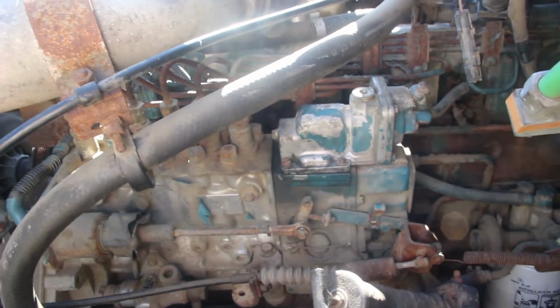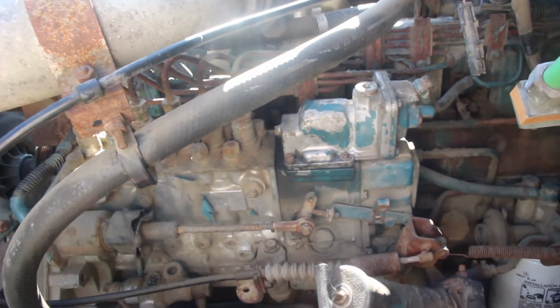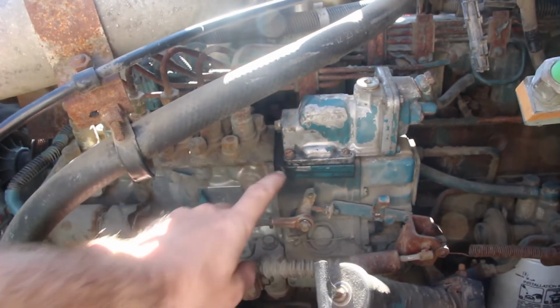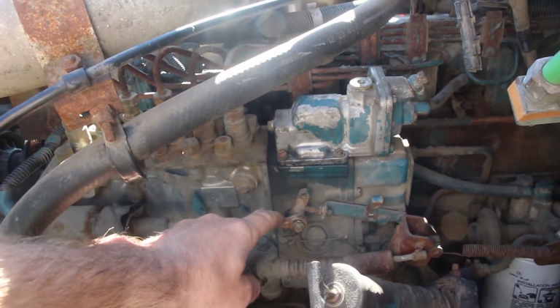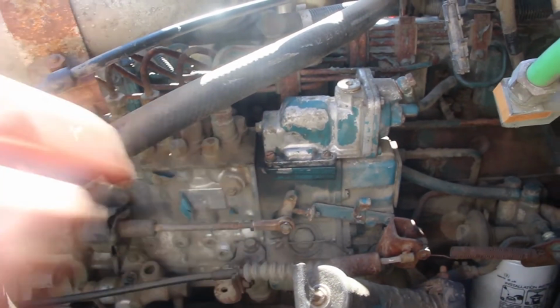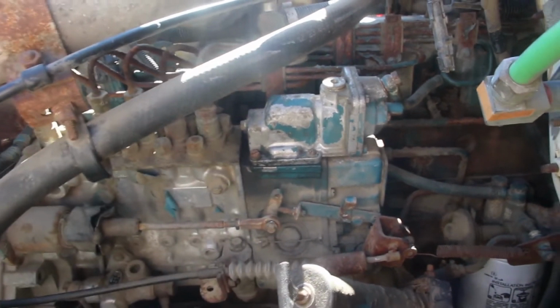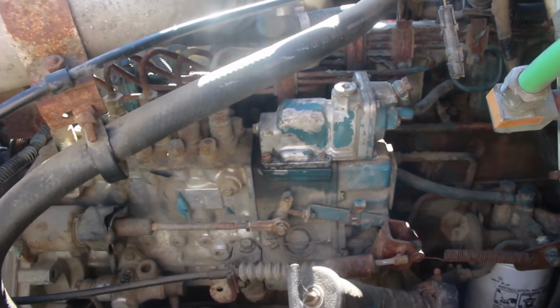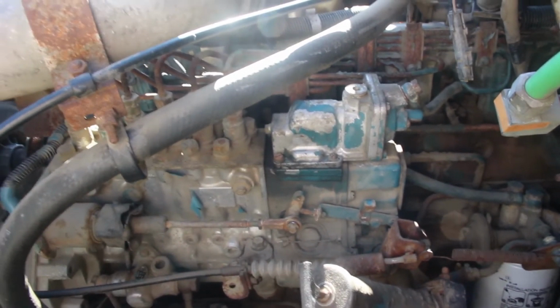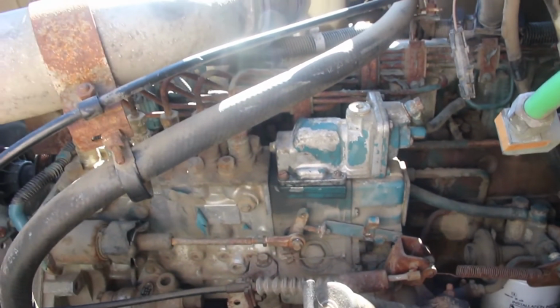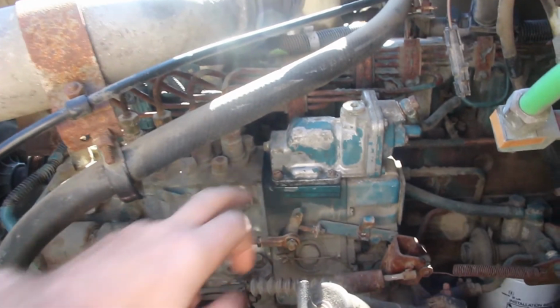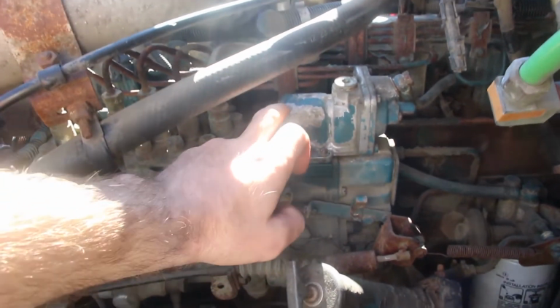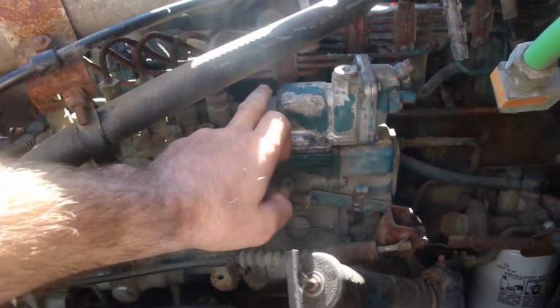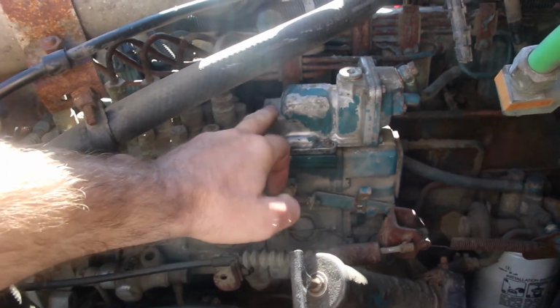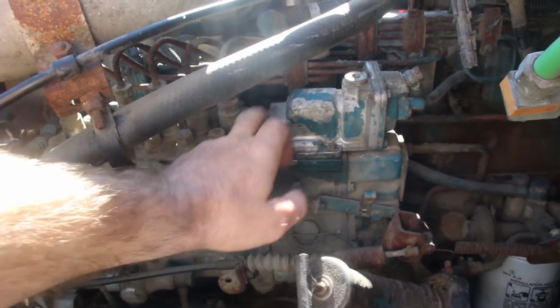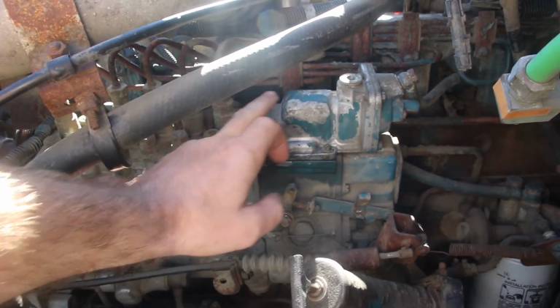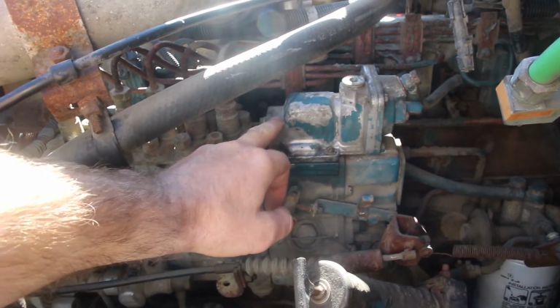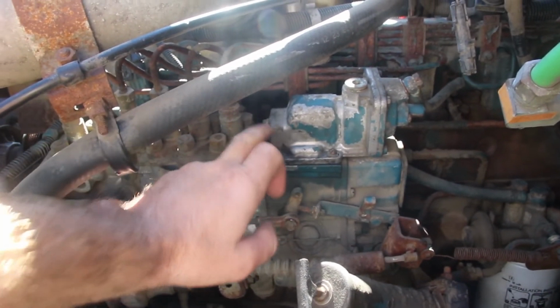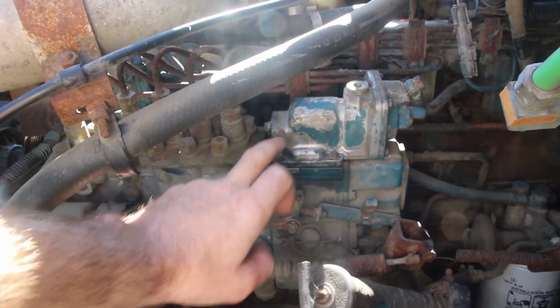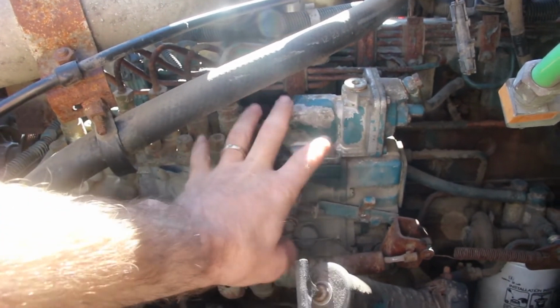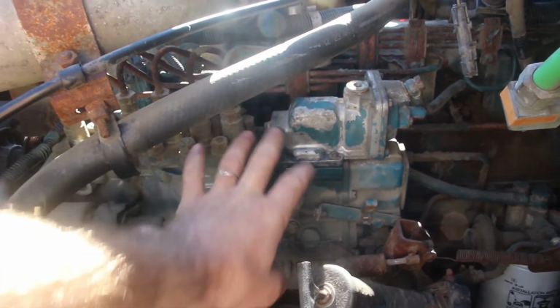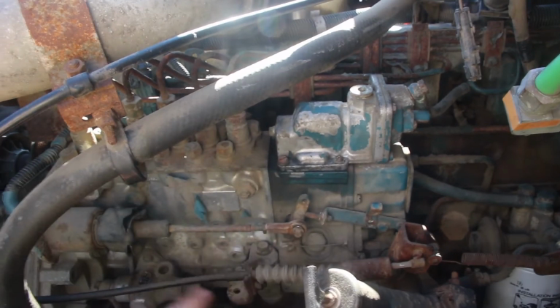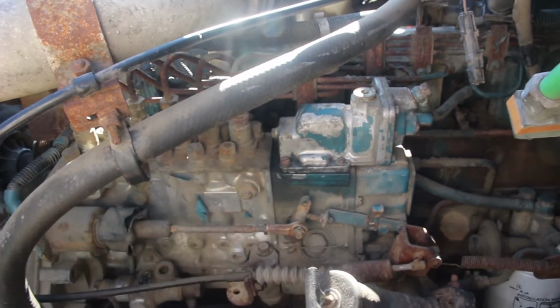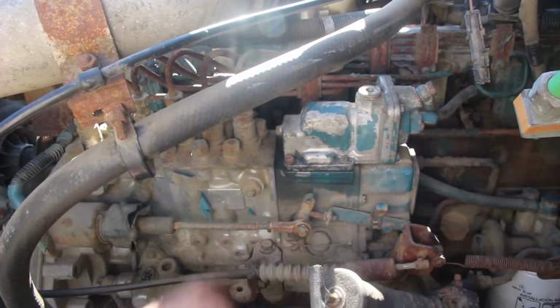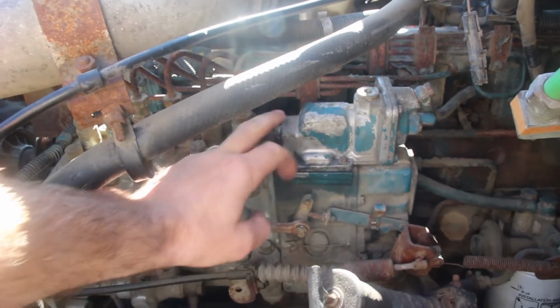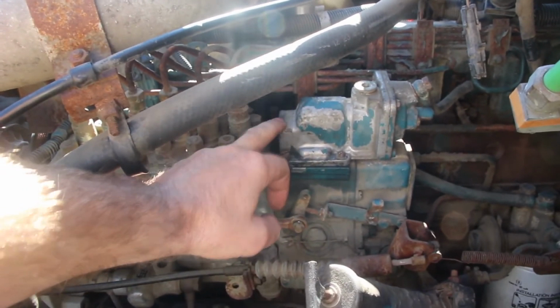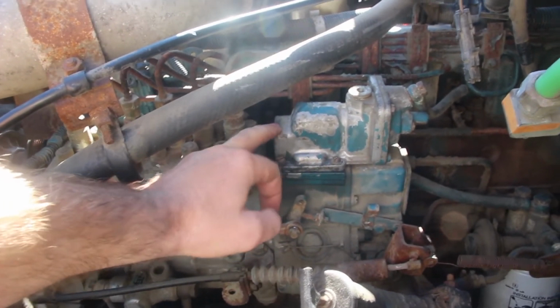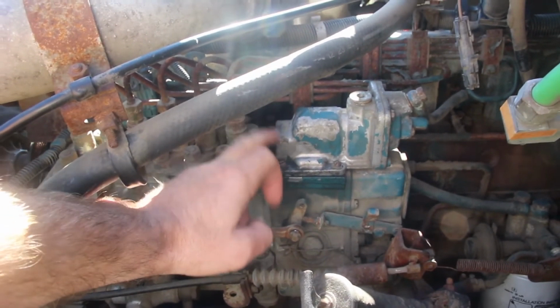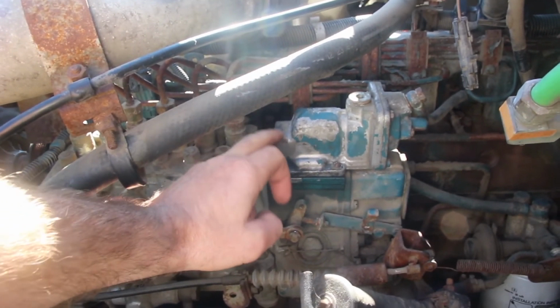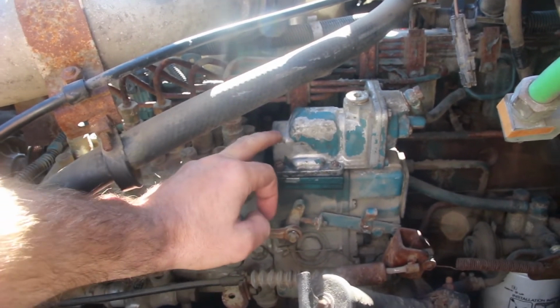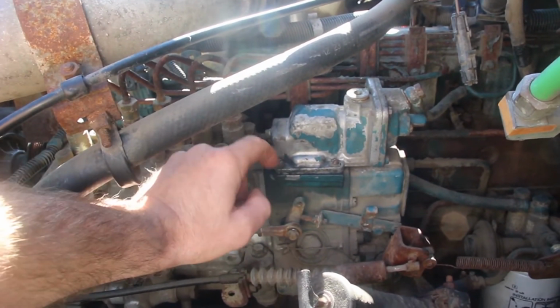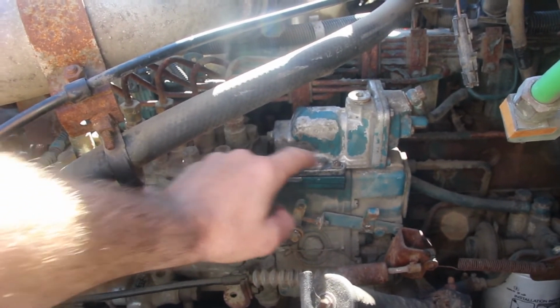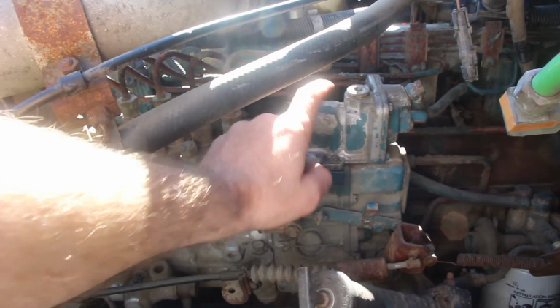Here's the fuel pump for the engine. It's a later style pump — there's another style with a different engine. This is a Bosch P pump and there are four bolts here where you can take off this block.